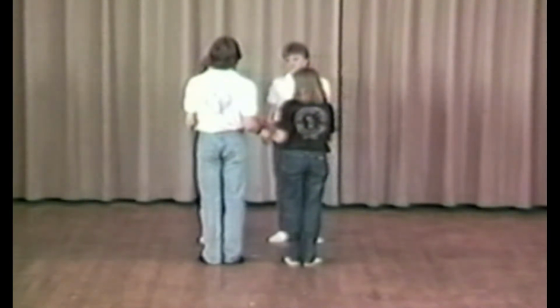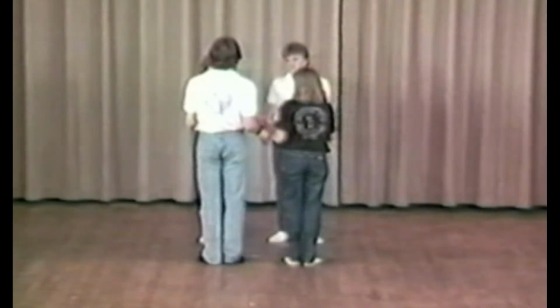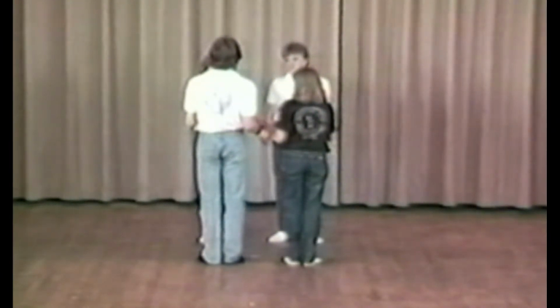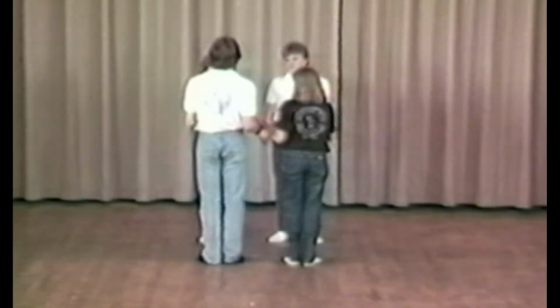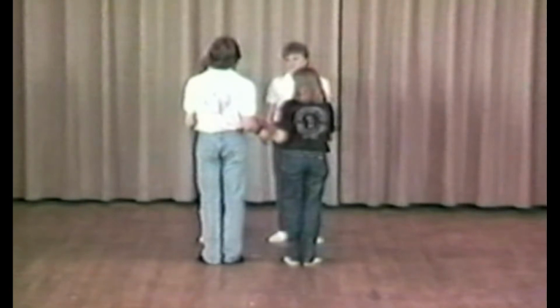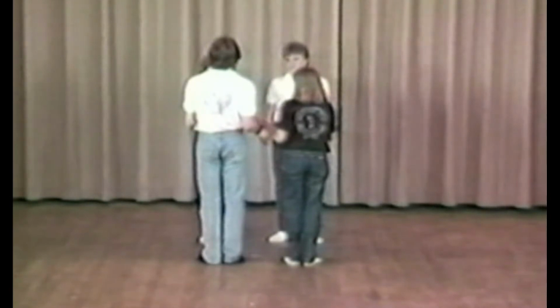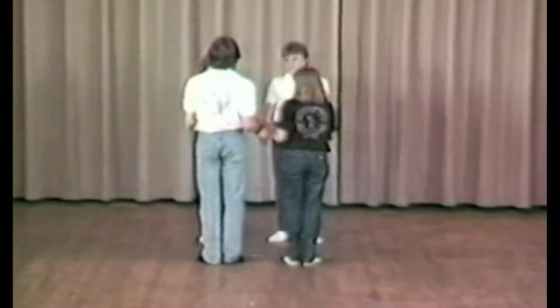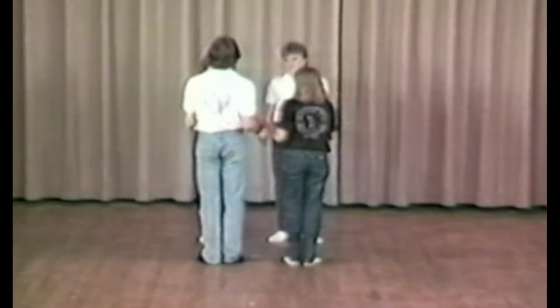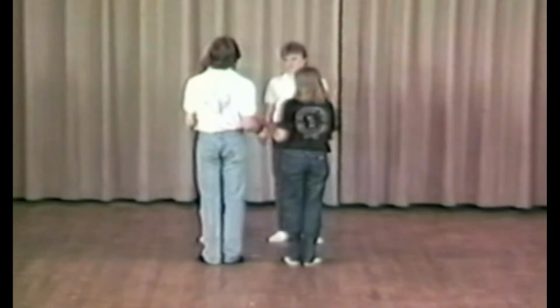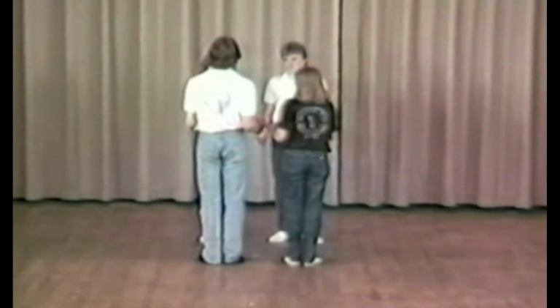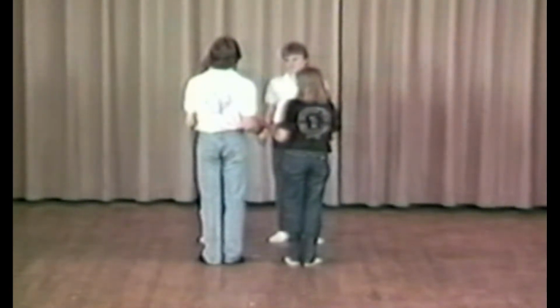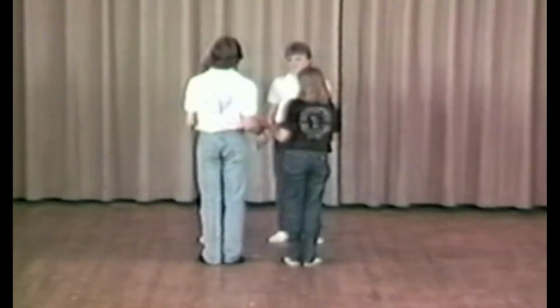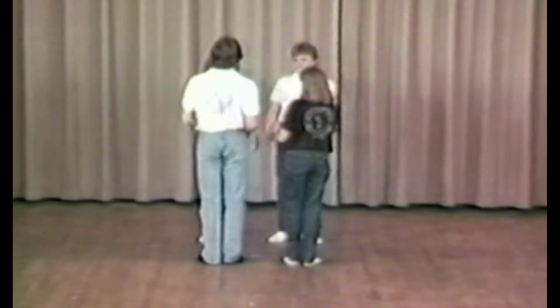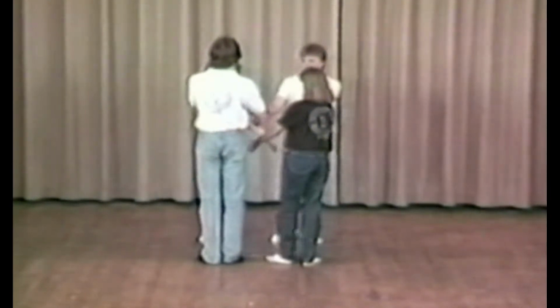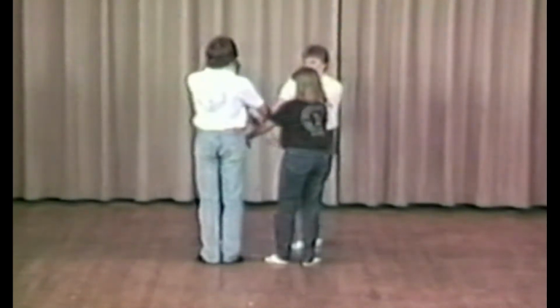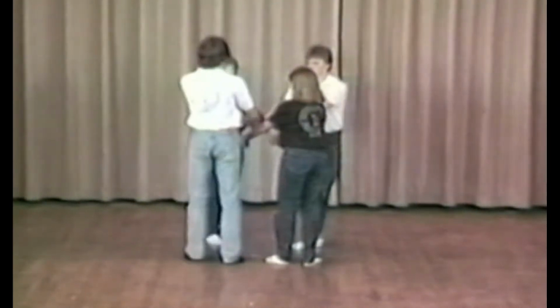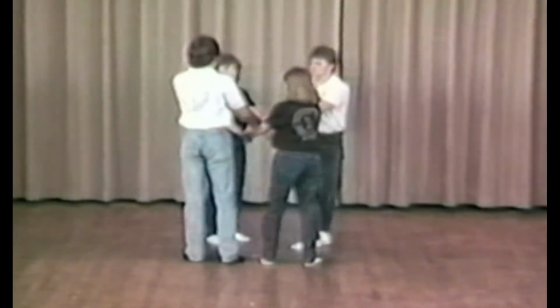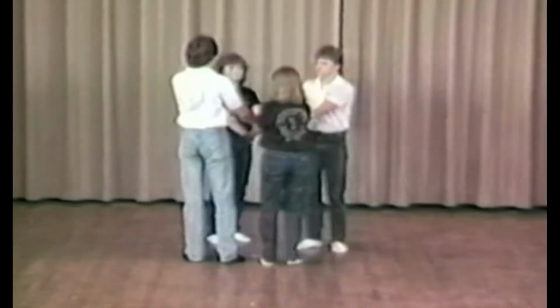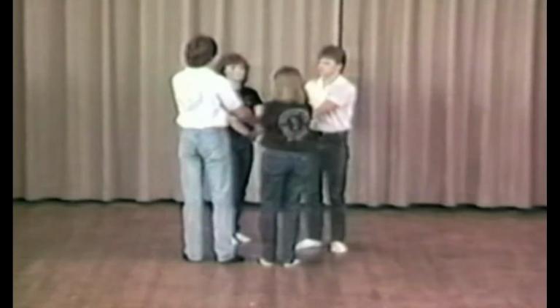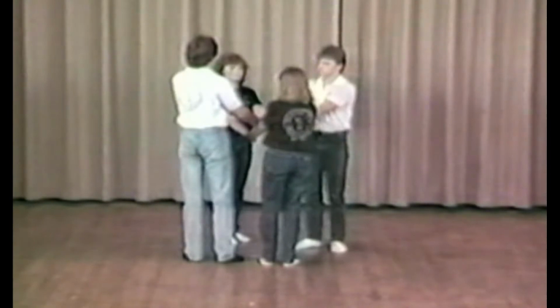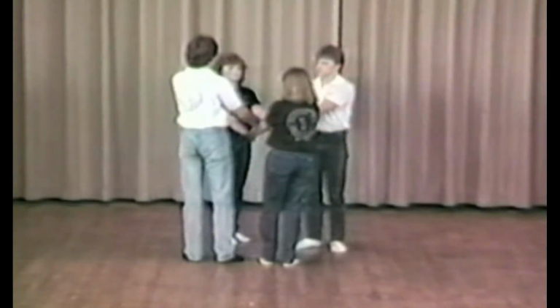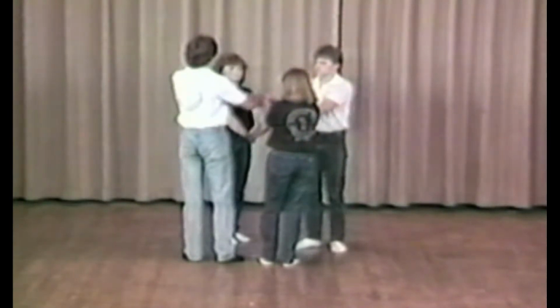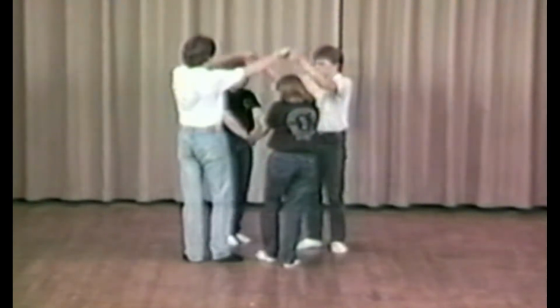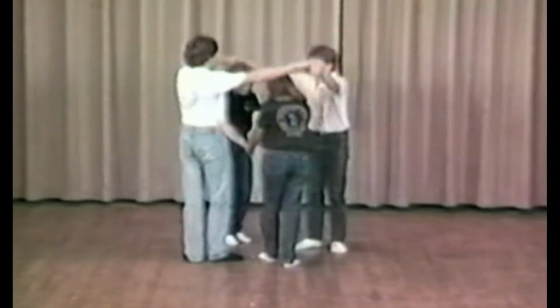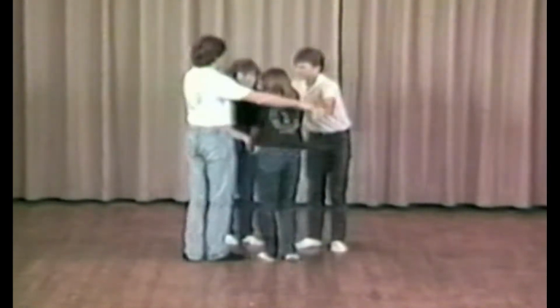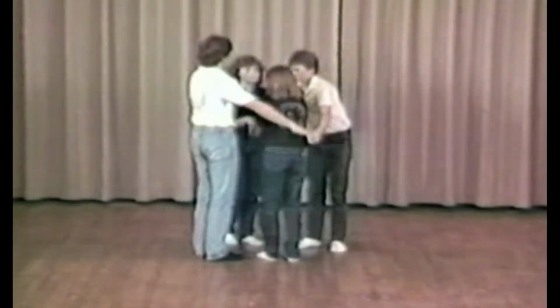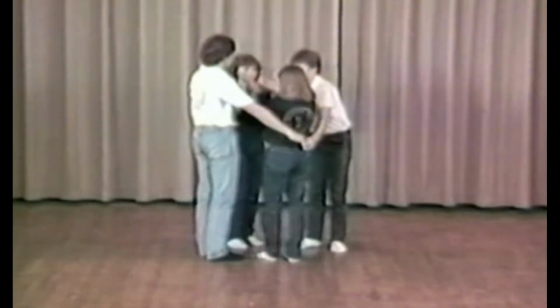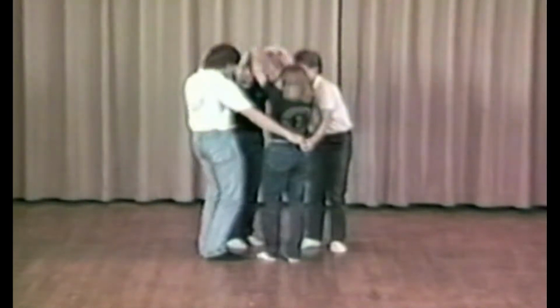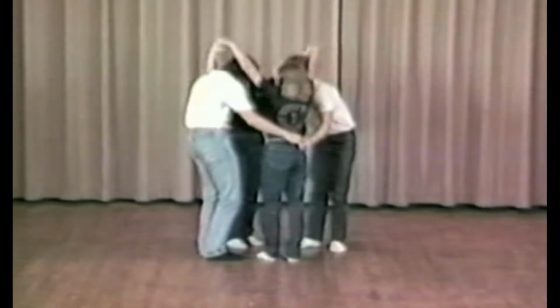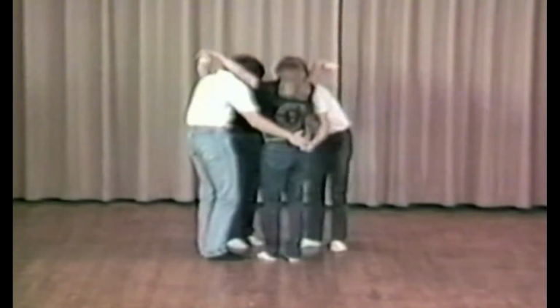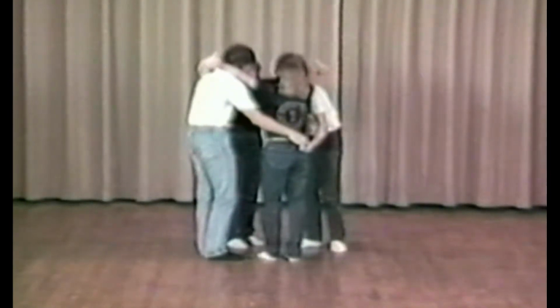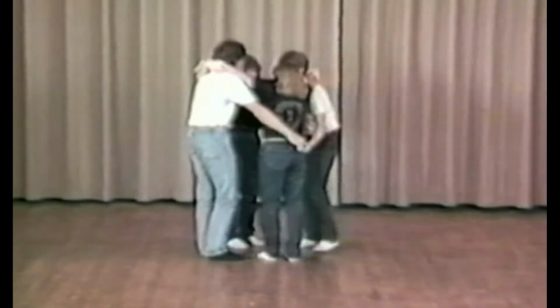Hug them up tight and swing like thunder. It begins with eight hands over — four hands up and four hands down. The ladies bow and the gents bow under.